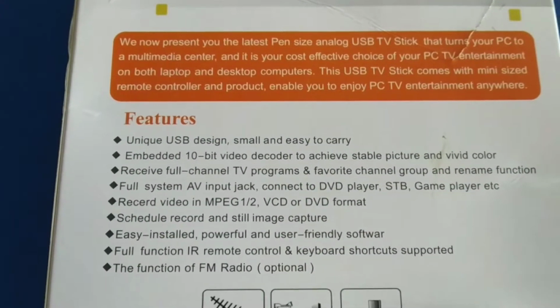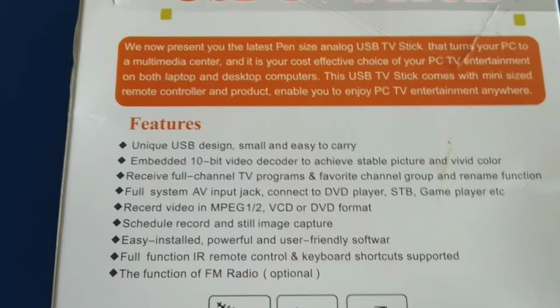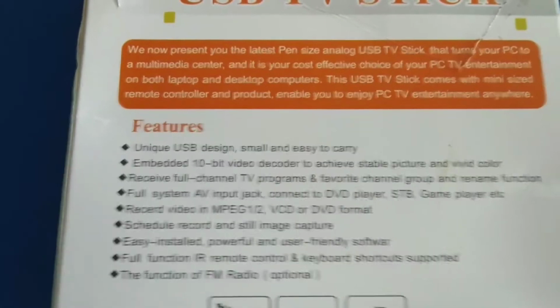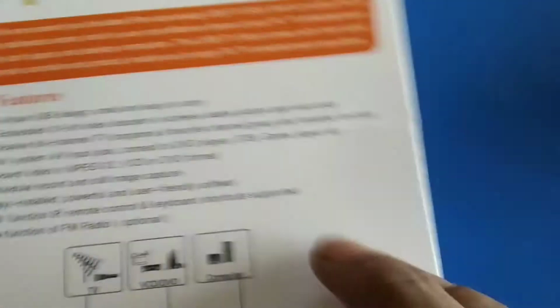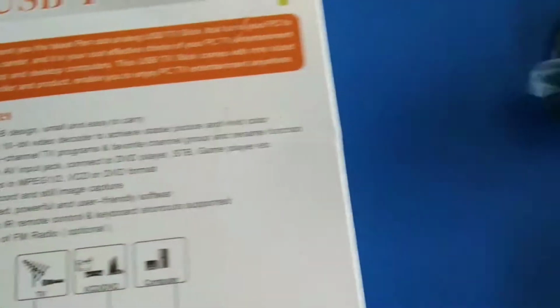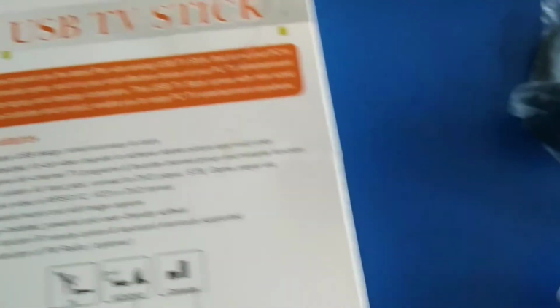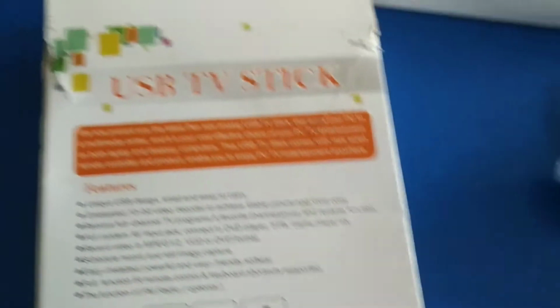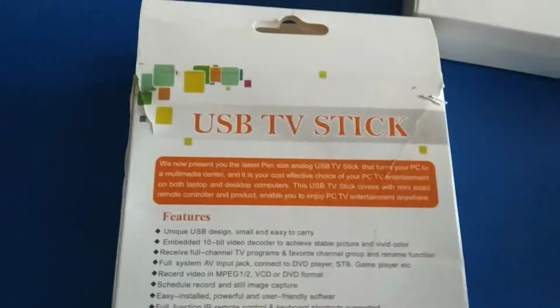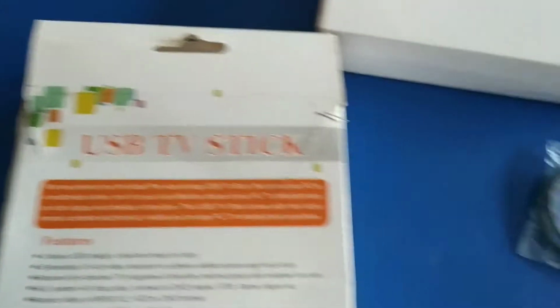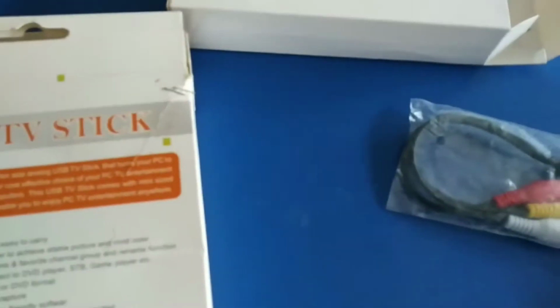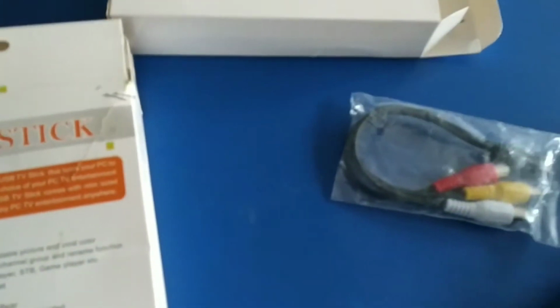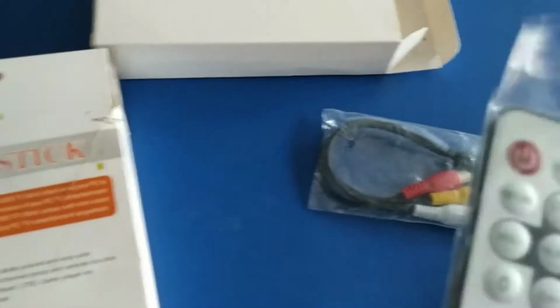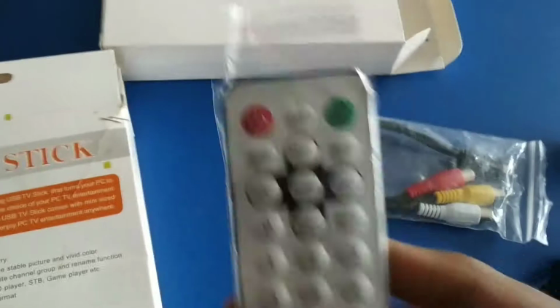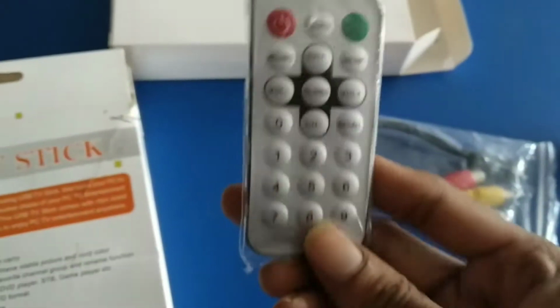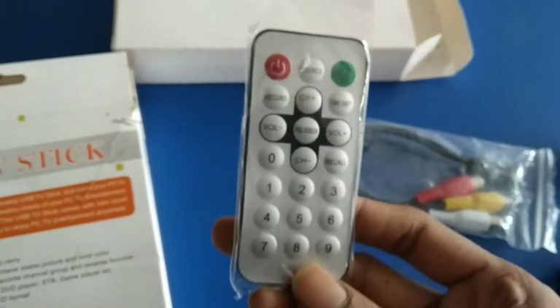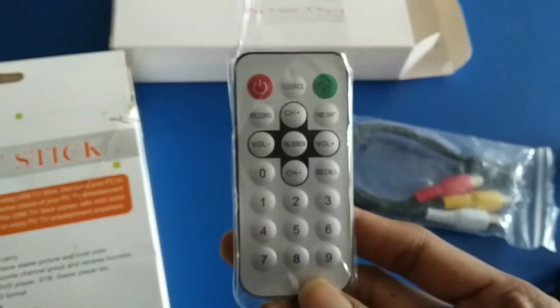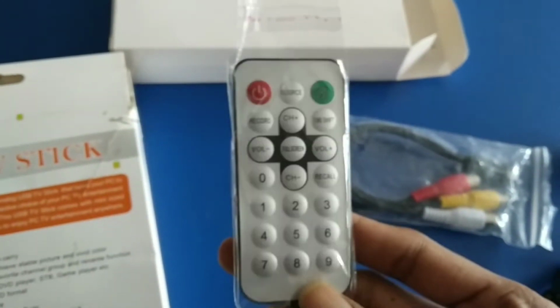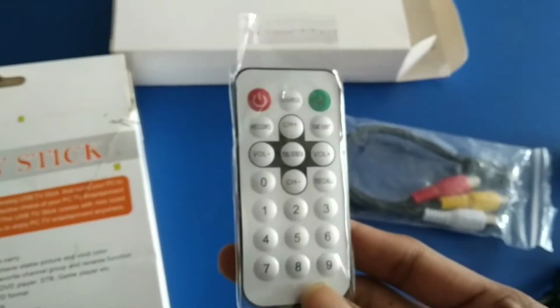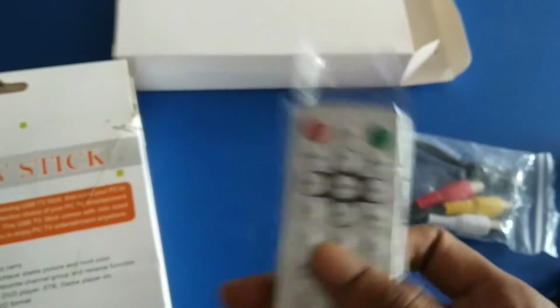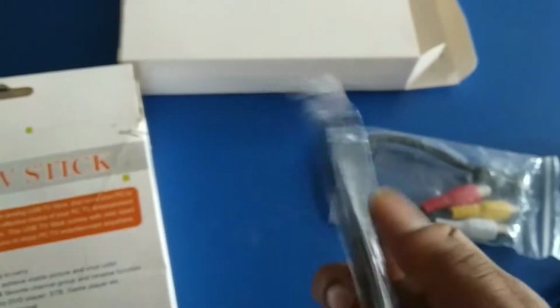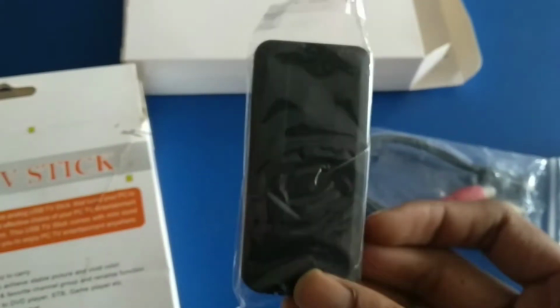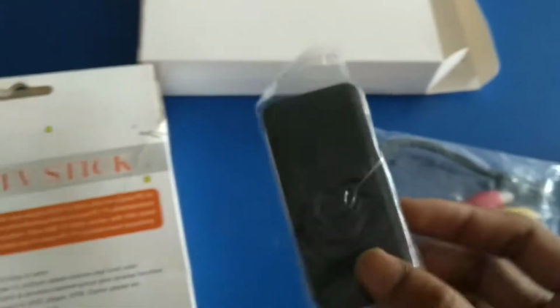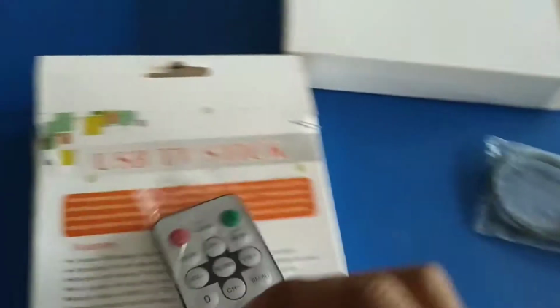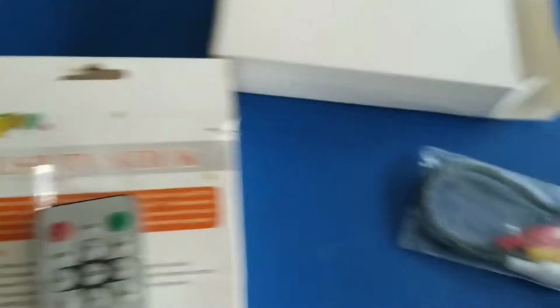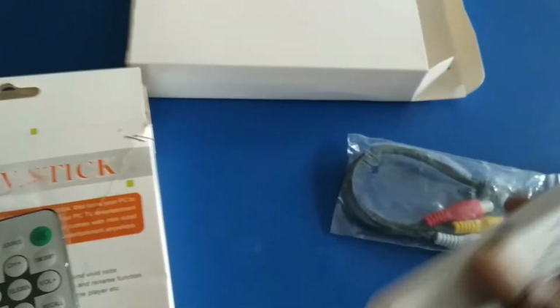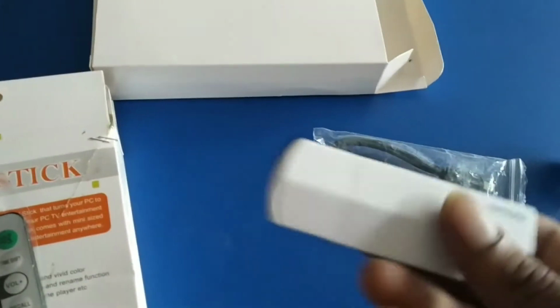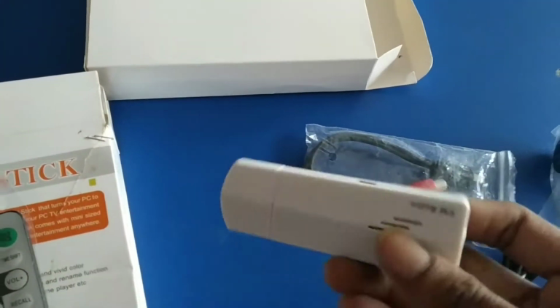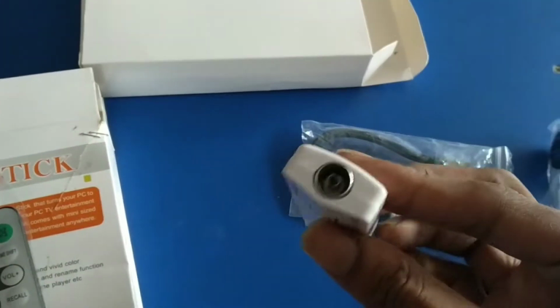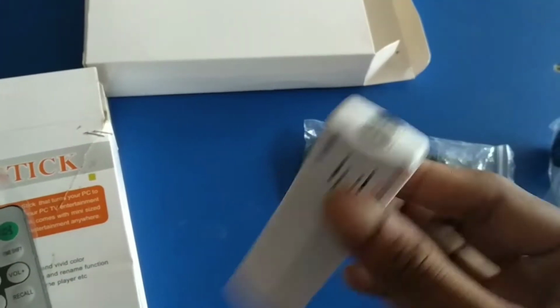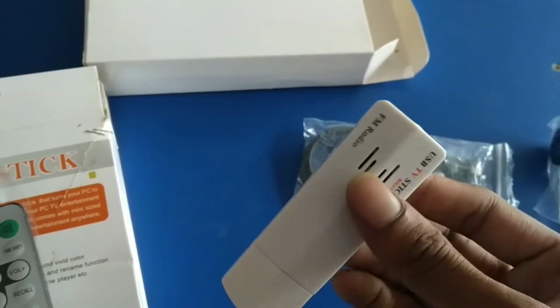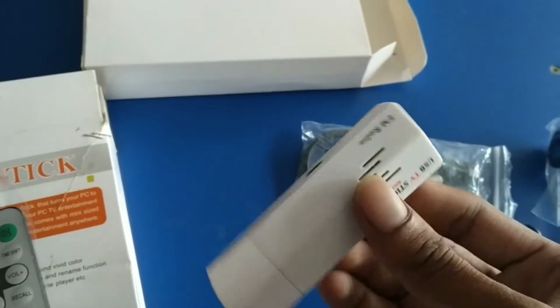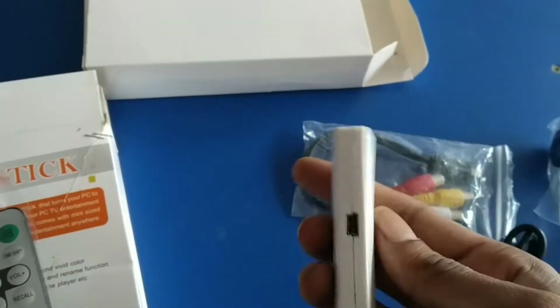Windows 10 support date. This is a remote device. This is a TV stick.